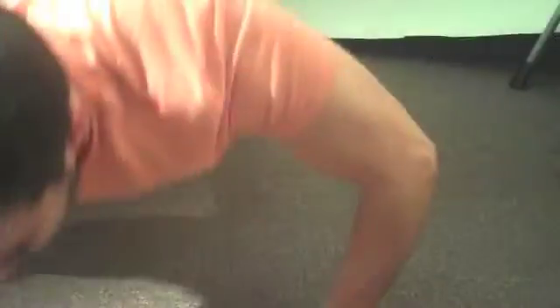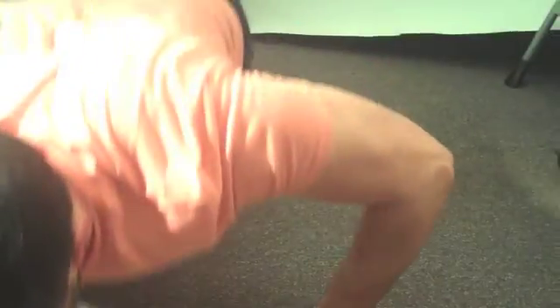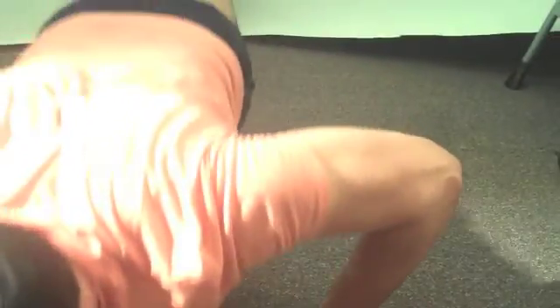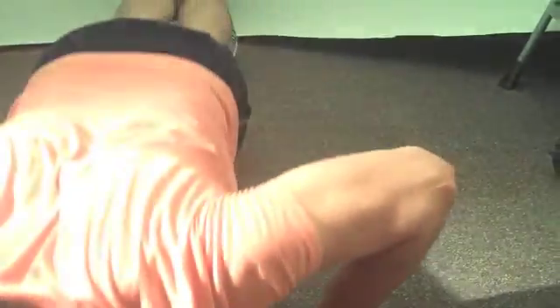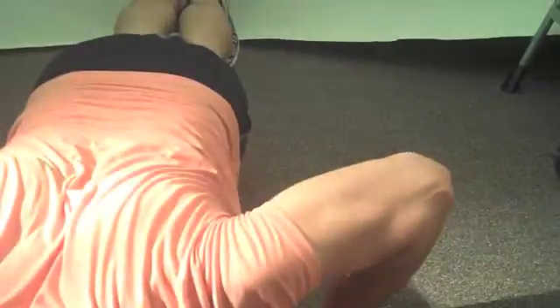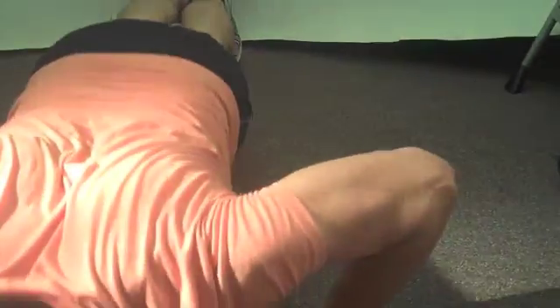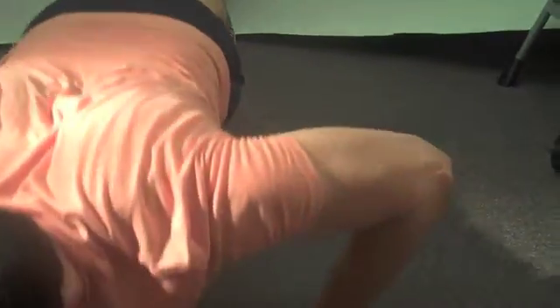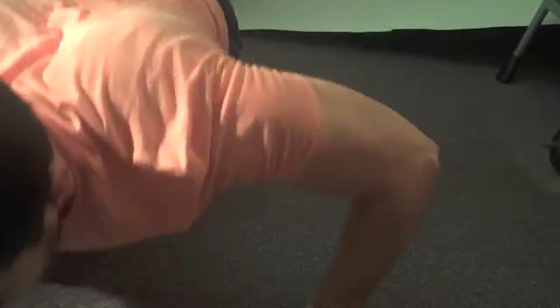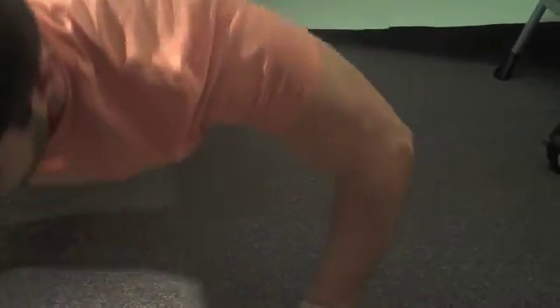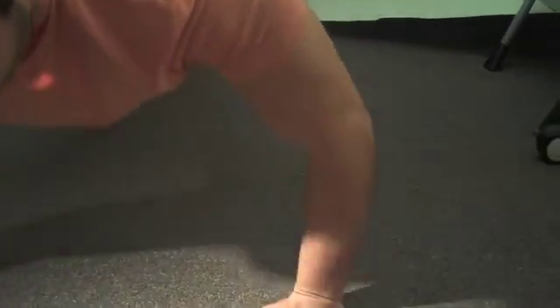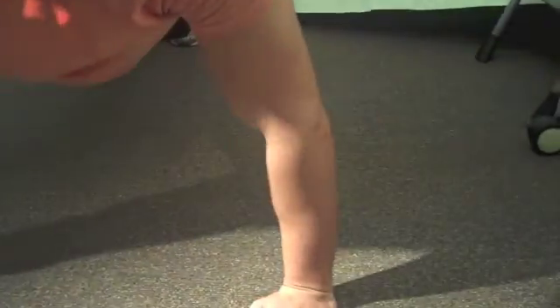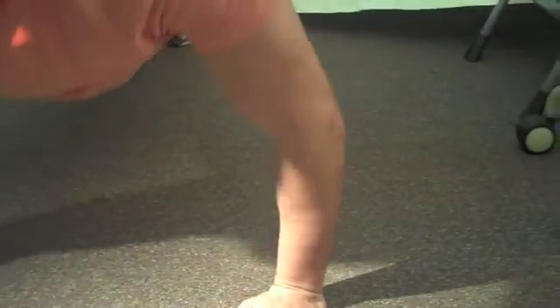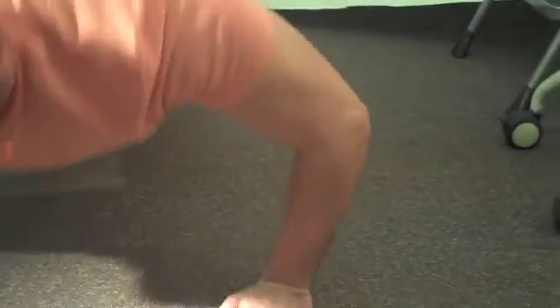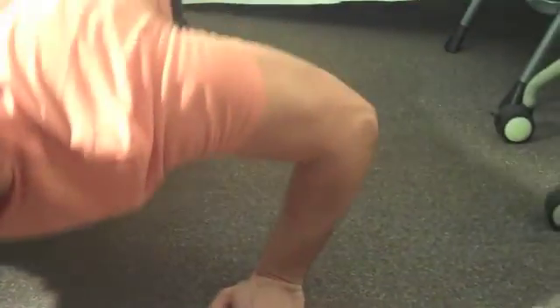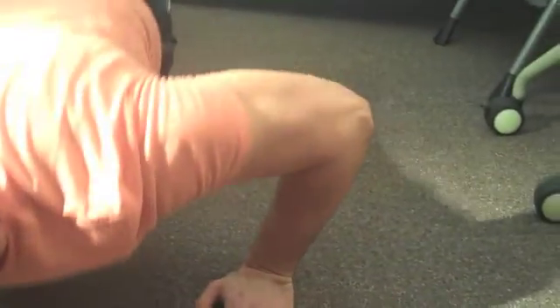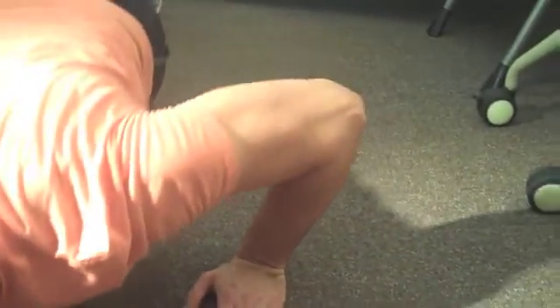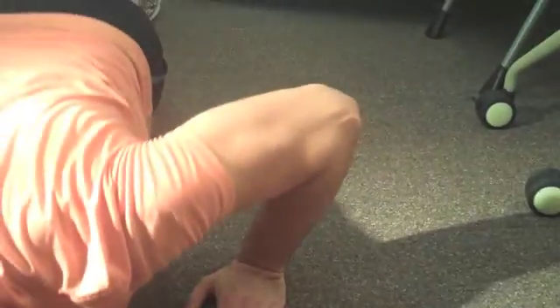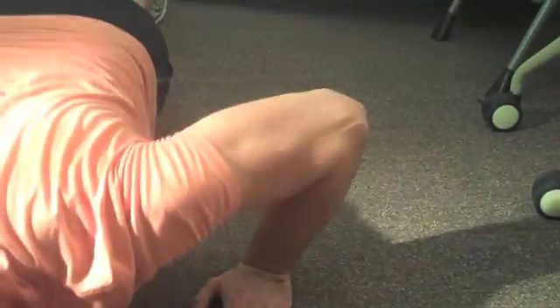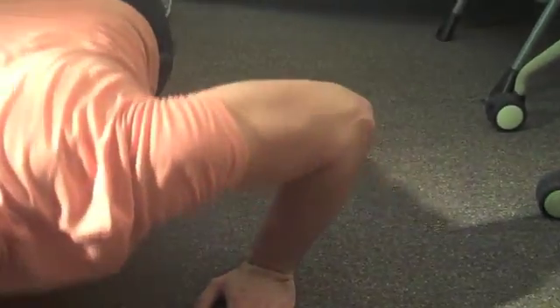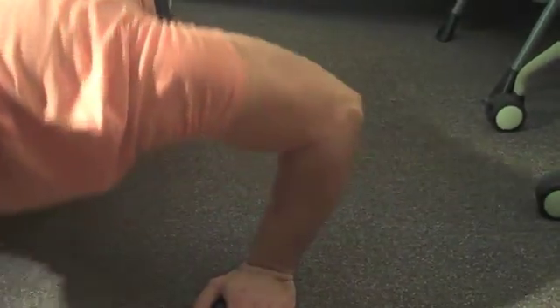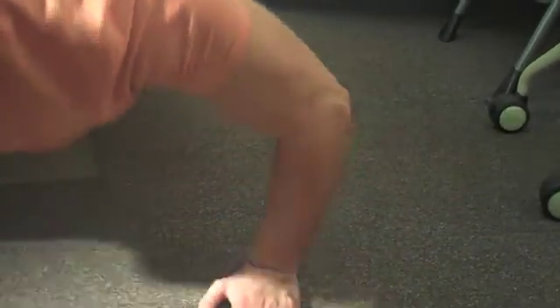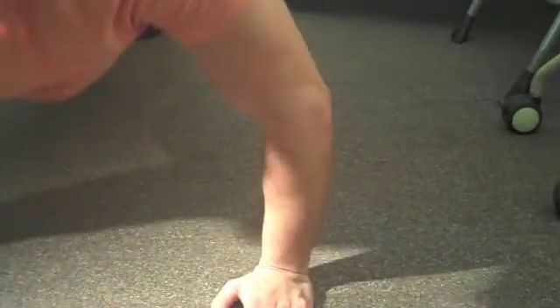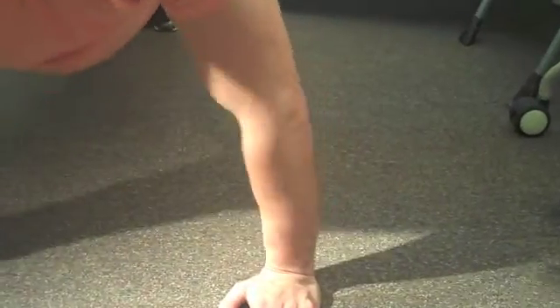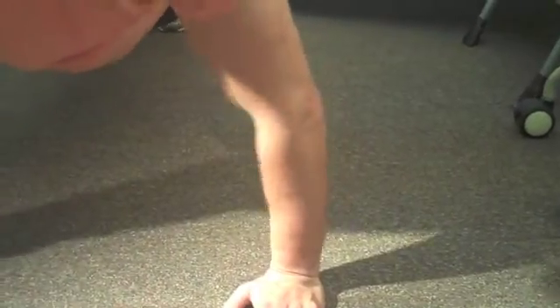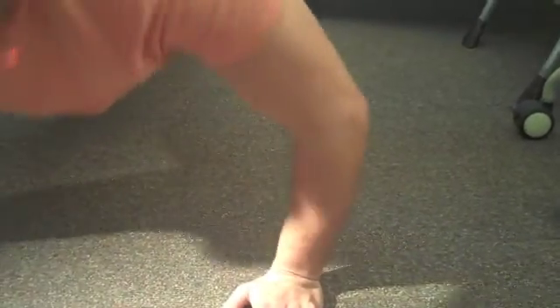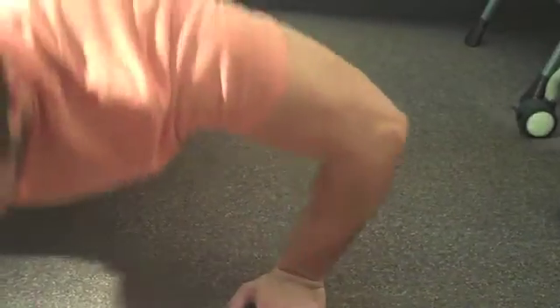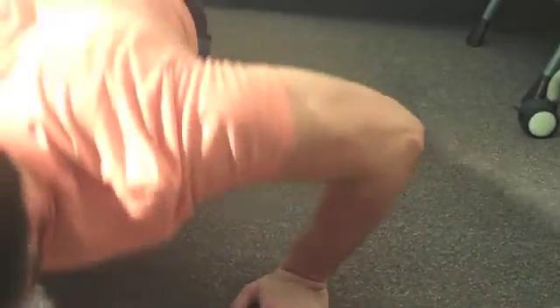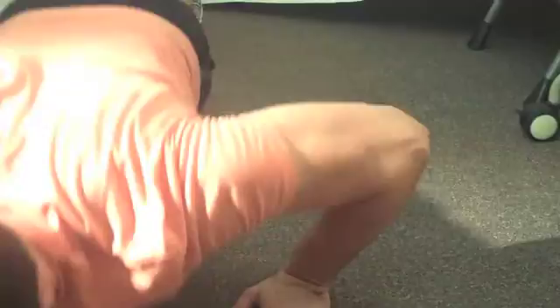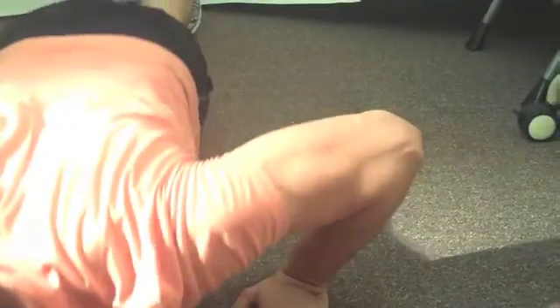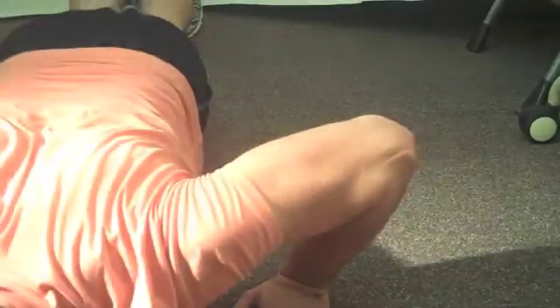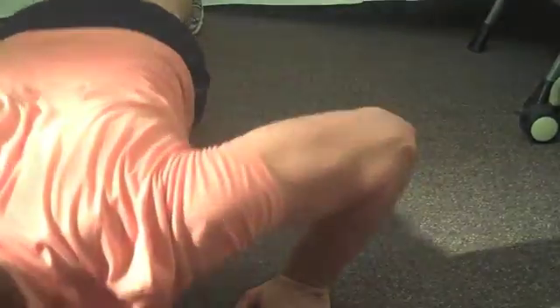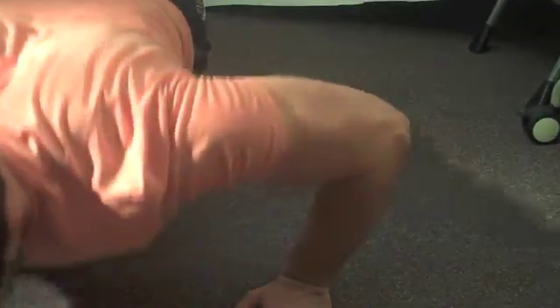The elbow joint is moved by the triceps and the anconeus muscles. The prime mover is the triceps, which eccentrically contracts to flex the elbow and concentrically contracts to extend the elbow. The anconeus is a synergist in elbow extension during the transition from the dip to the ending phase.